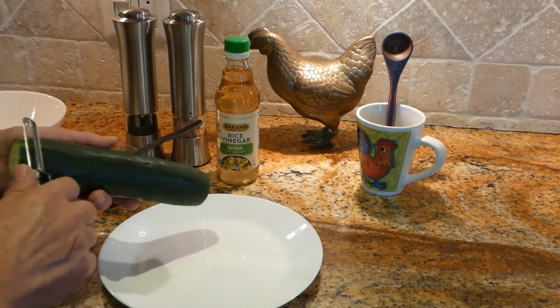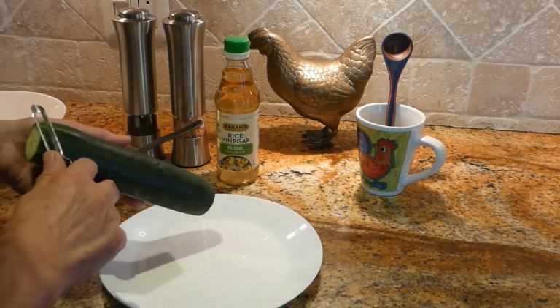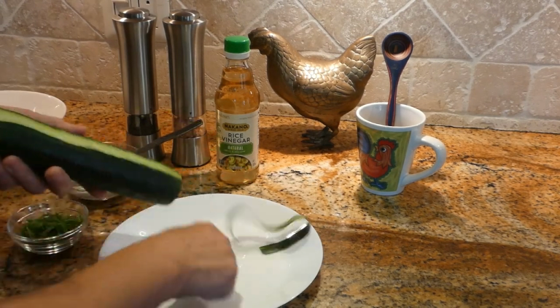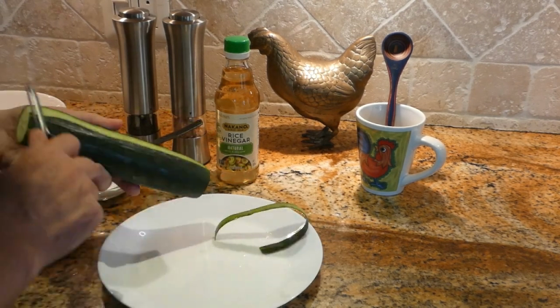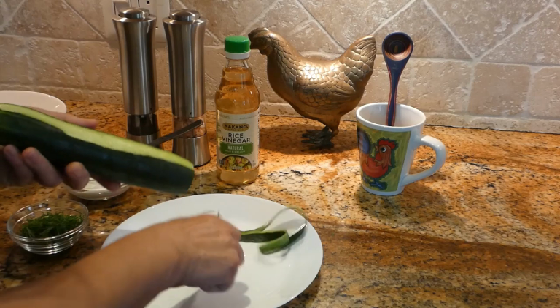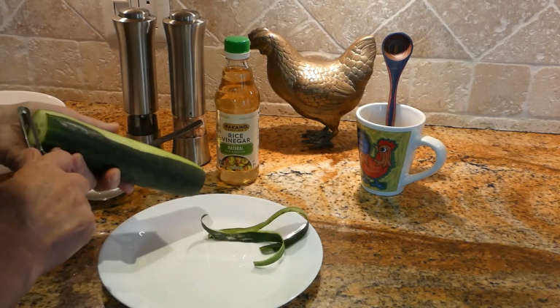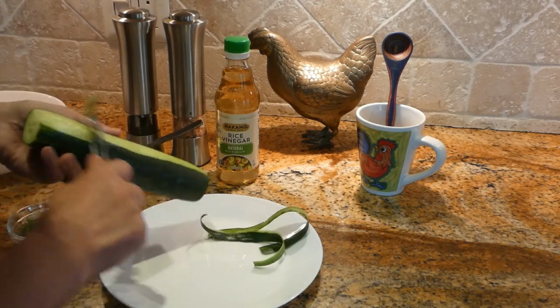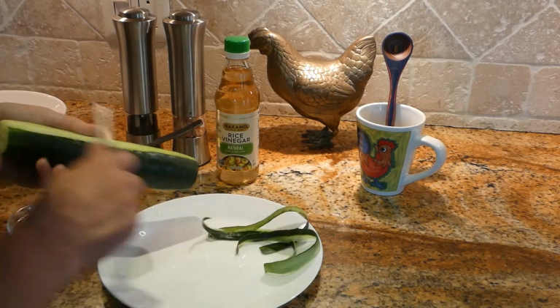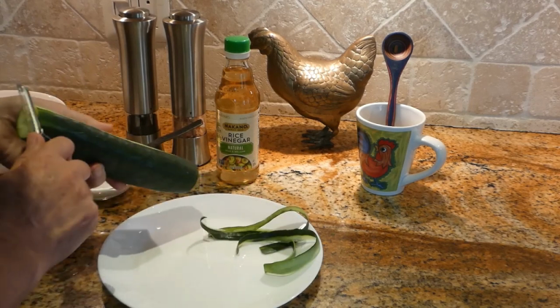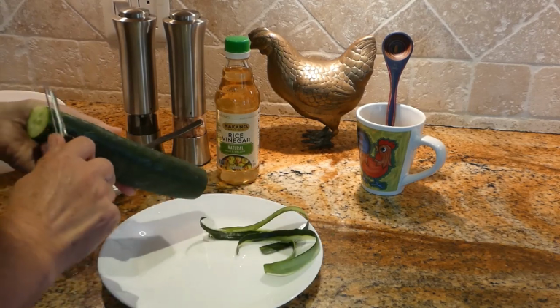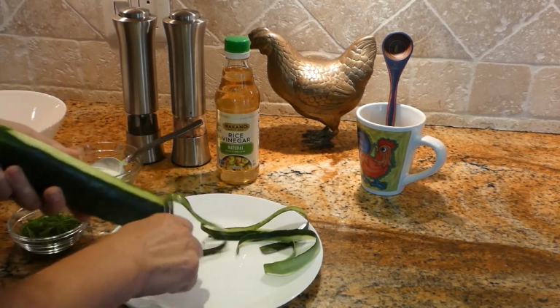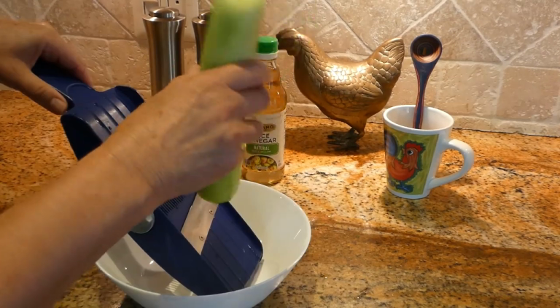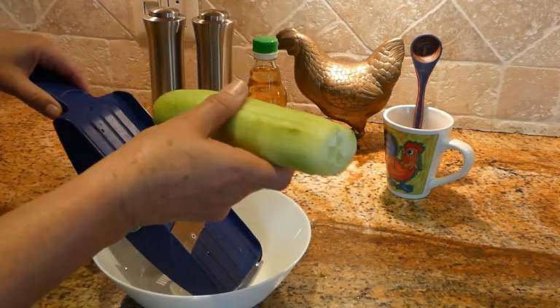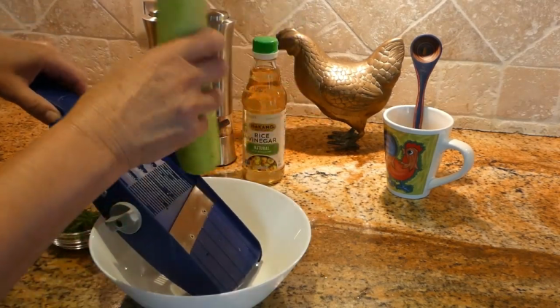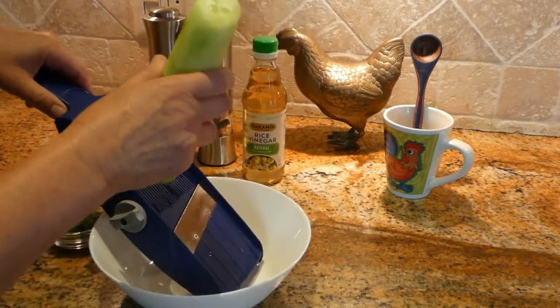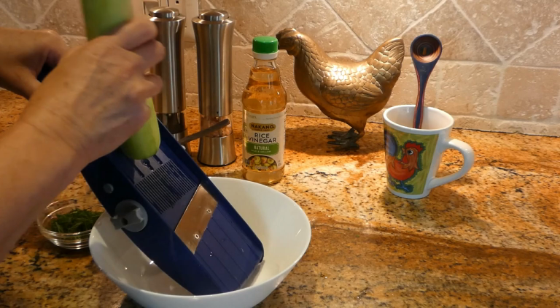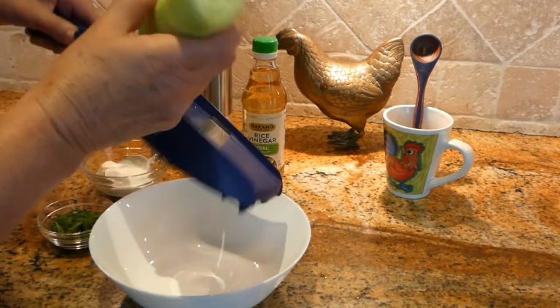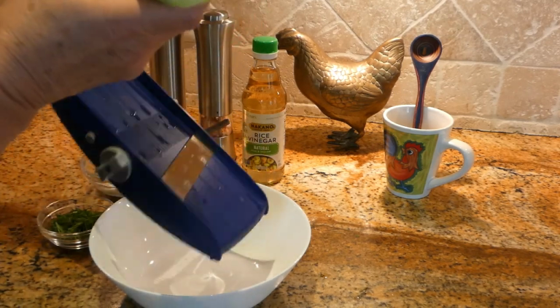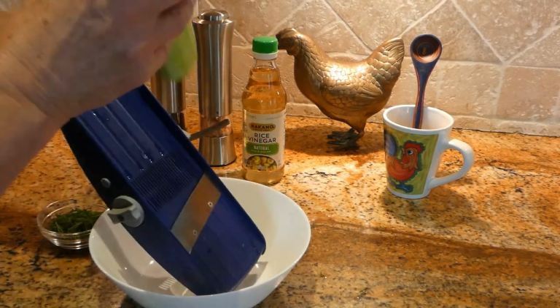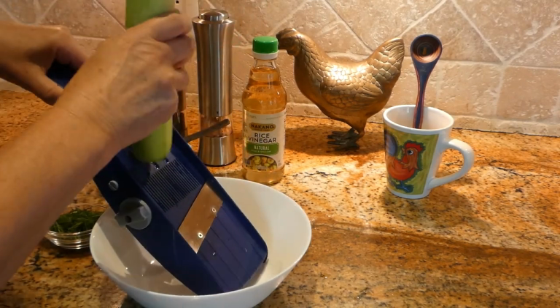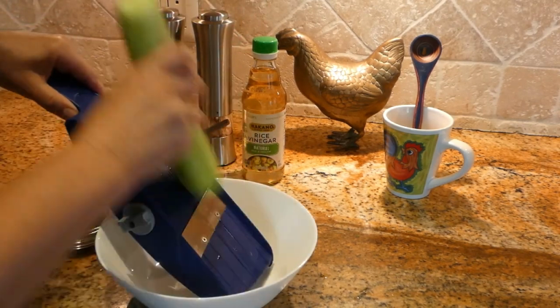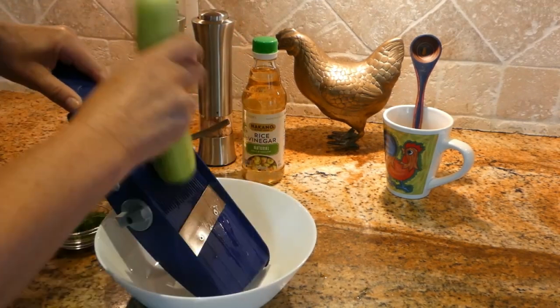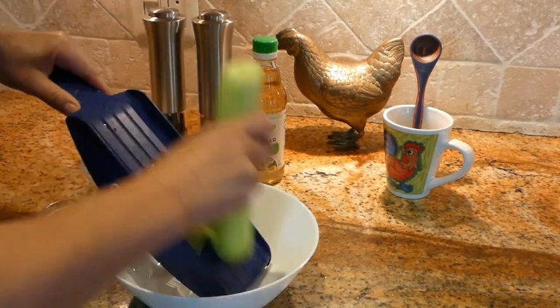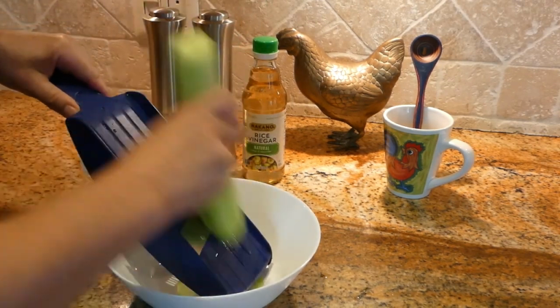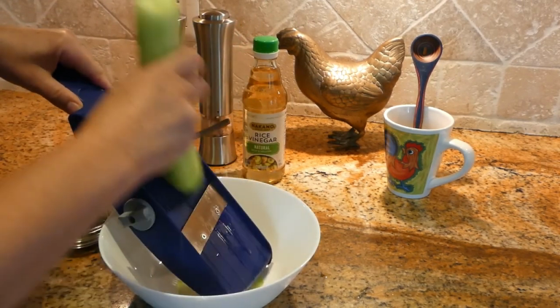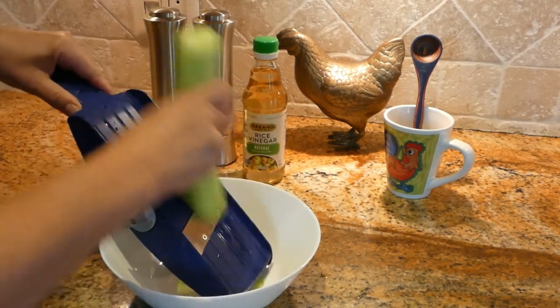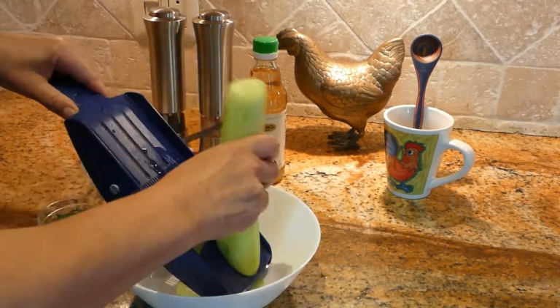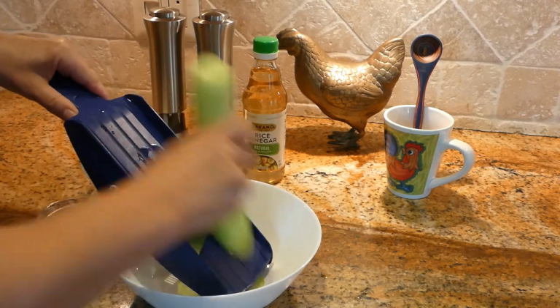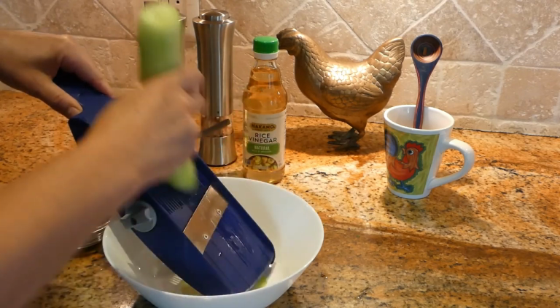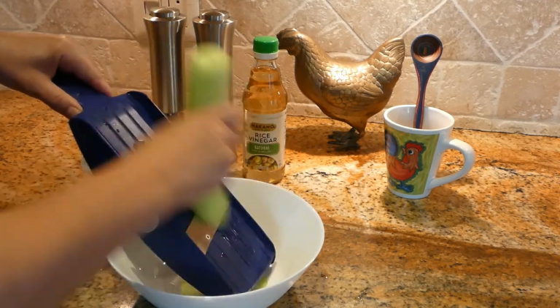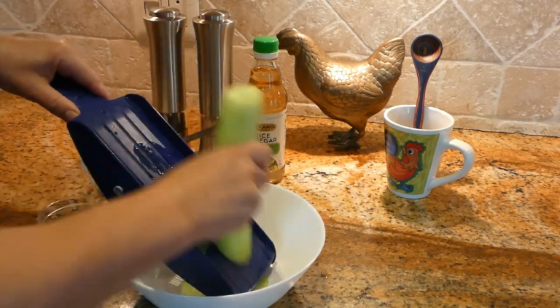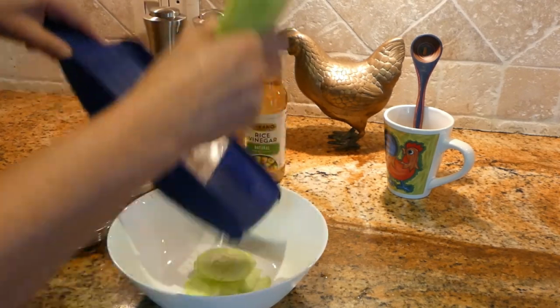First we have to peel the cucumber. We are ready to cut our cucumber and I'm using a mandolin — it's fast and quick and we're getting nice thin slices.